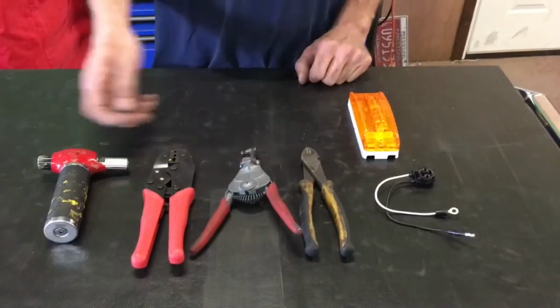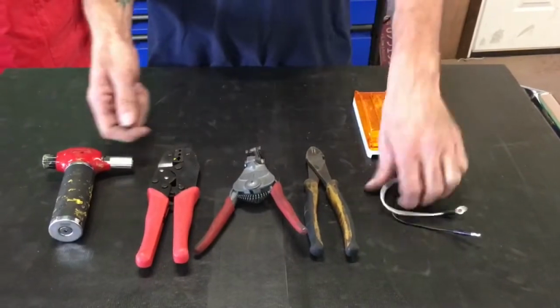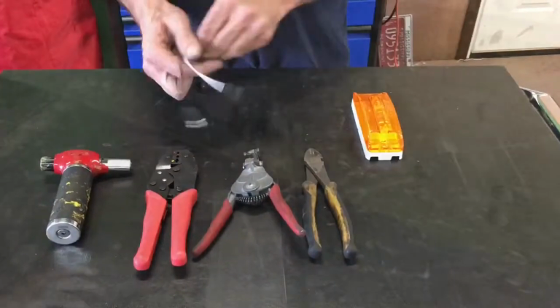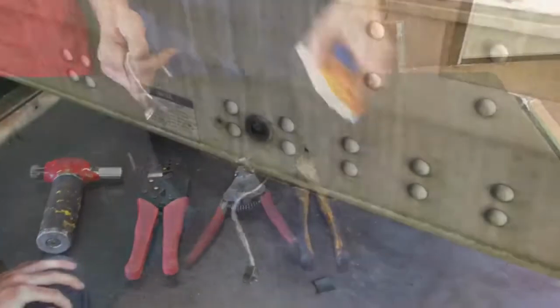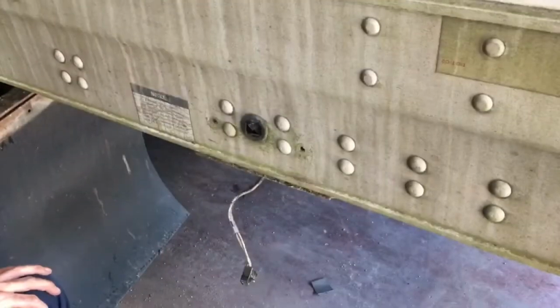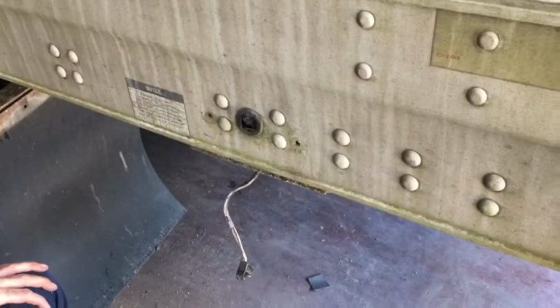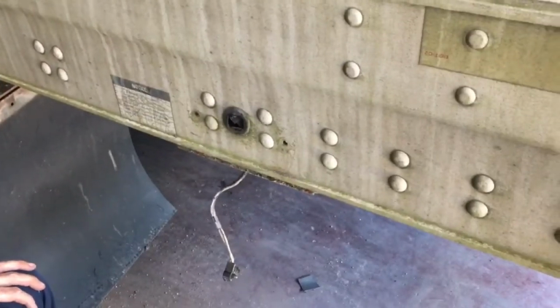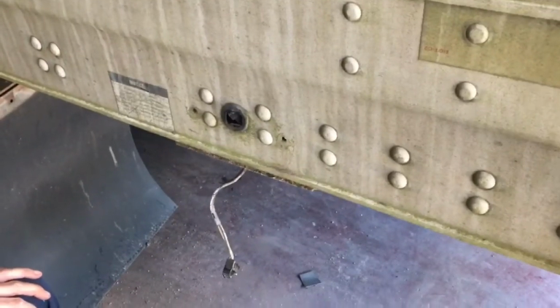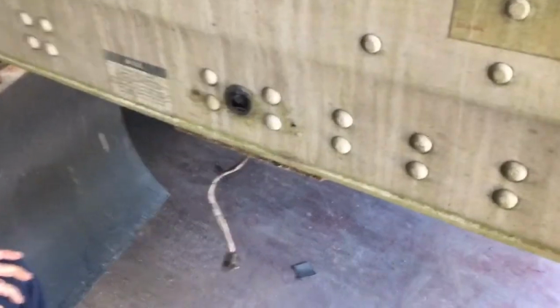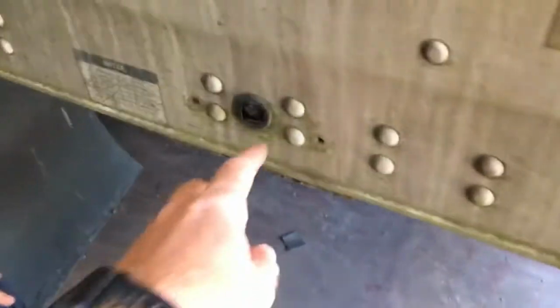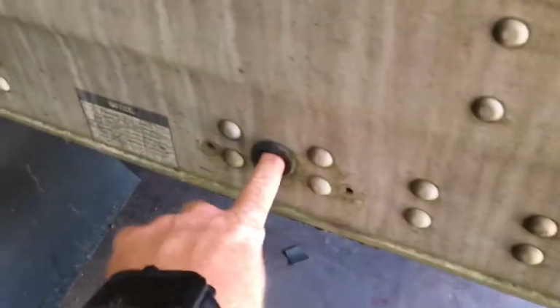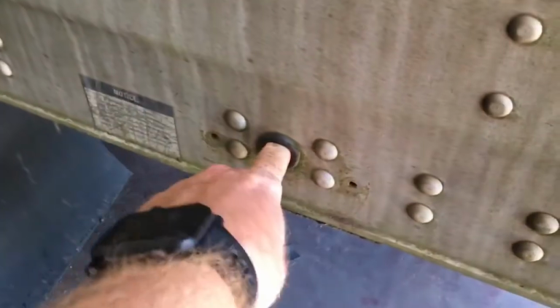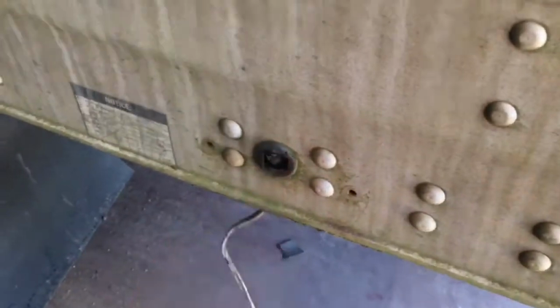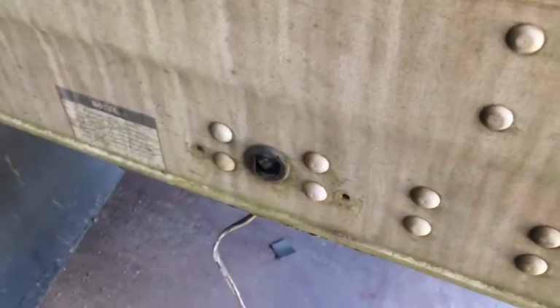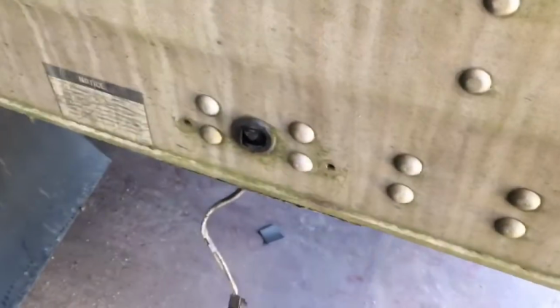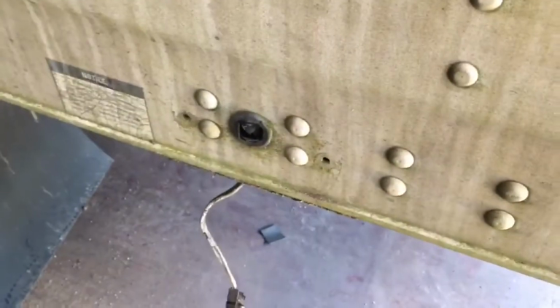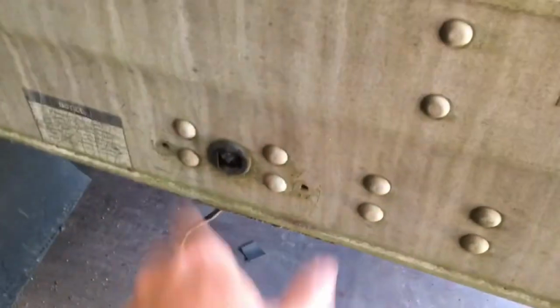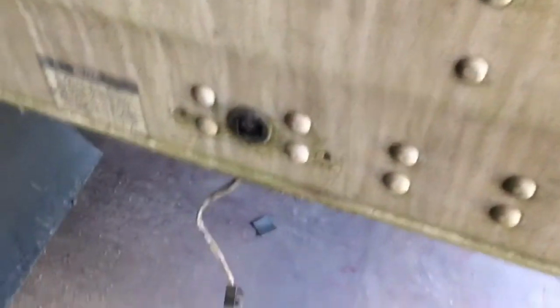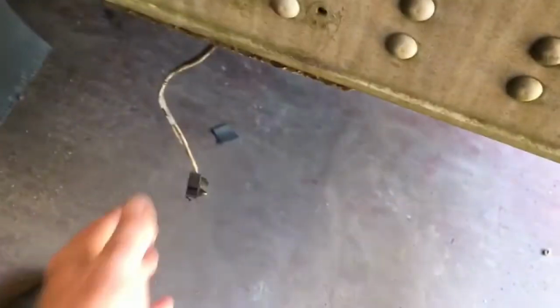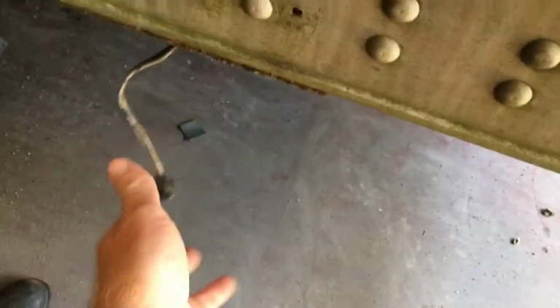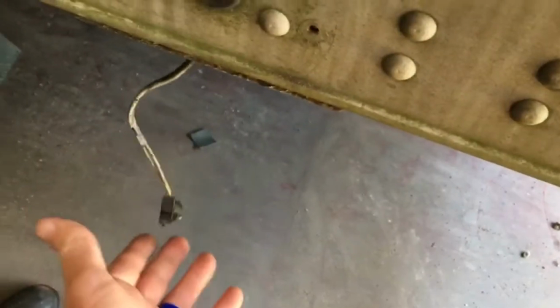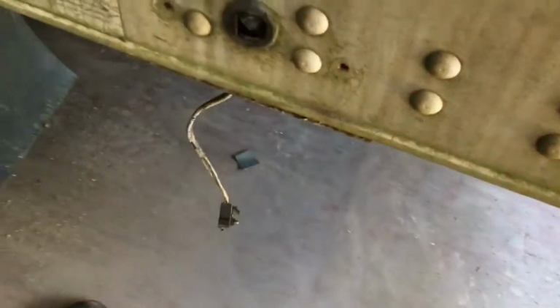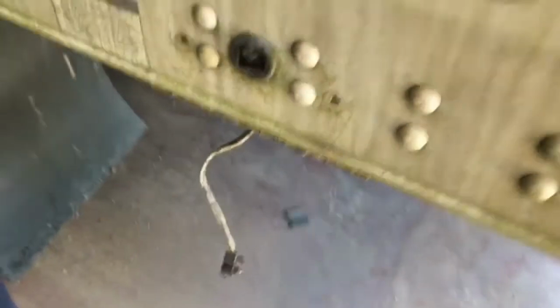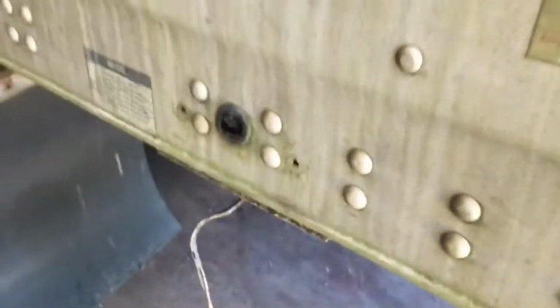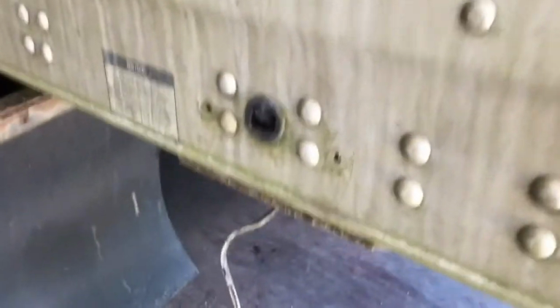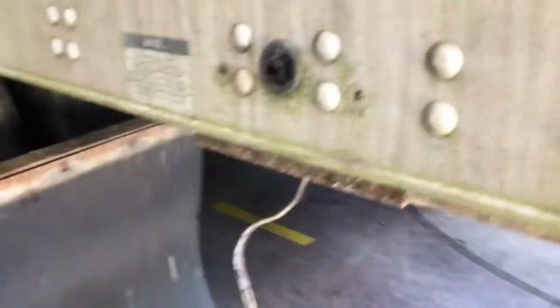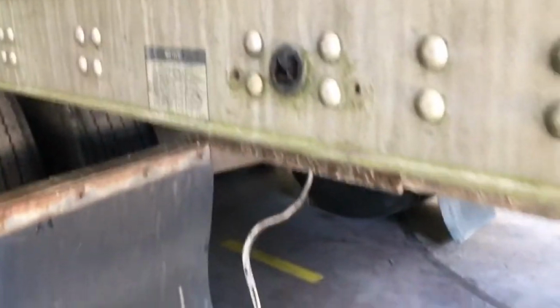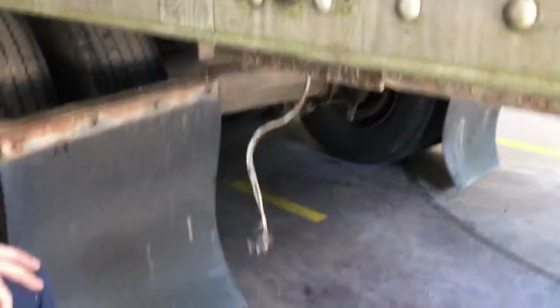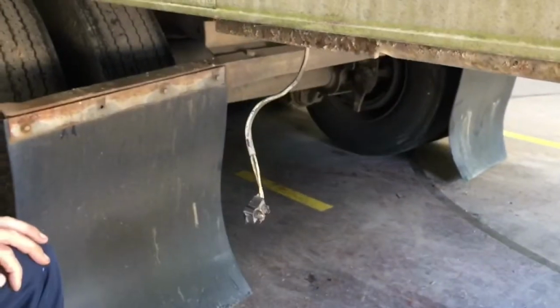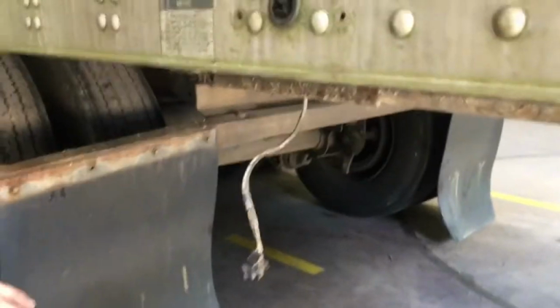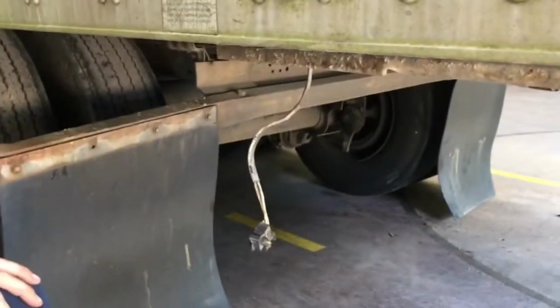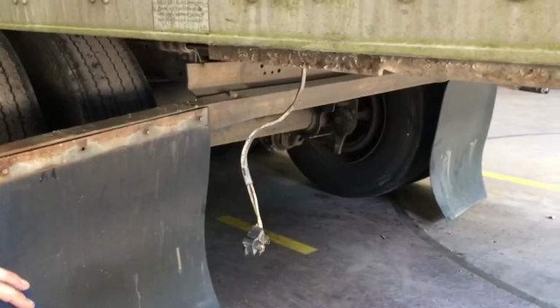Here's the trailer, and here's where the wire comes through. Like I said, the light was torn off — there's the pigtail, it was damaged. Bill's going to talk about what we need to do to fix this the right way.